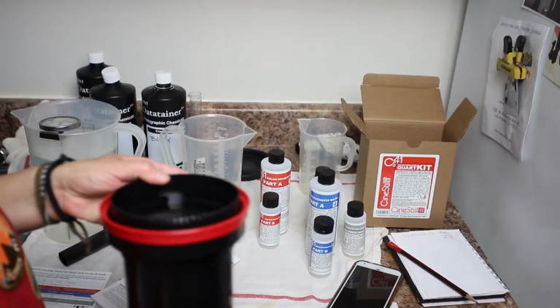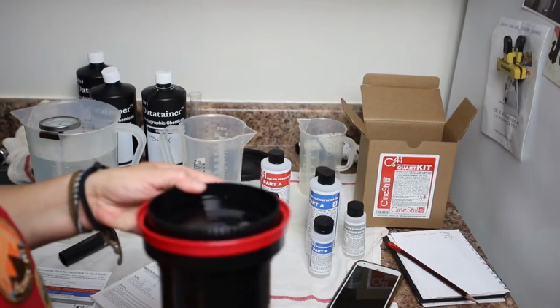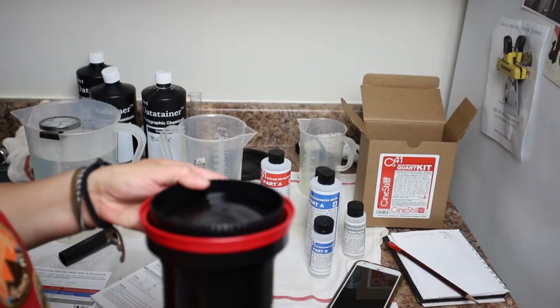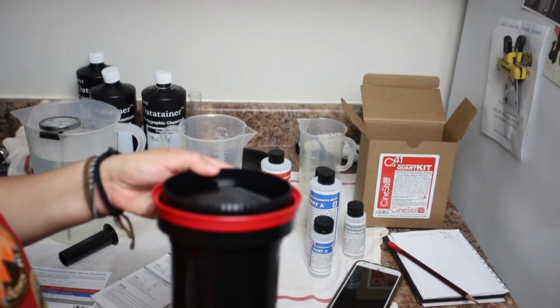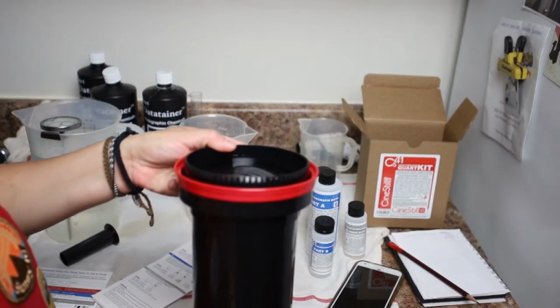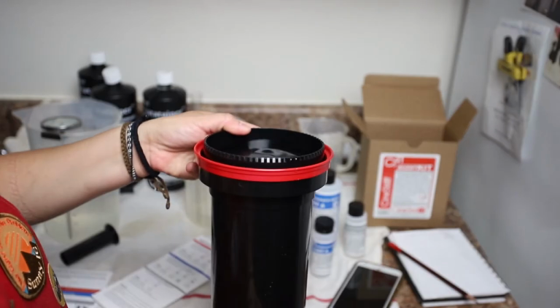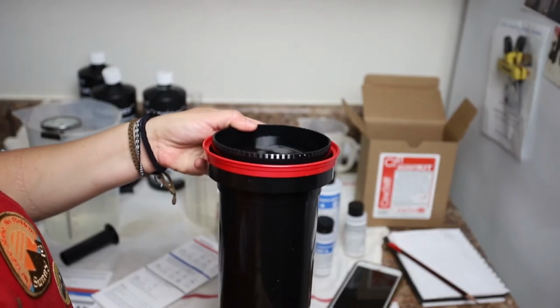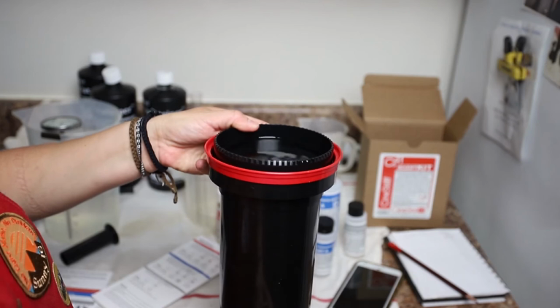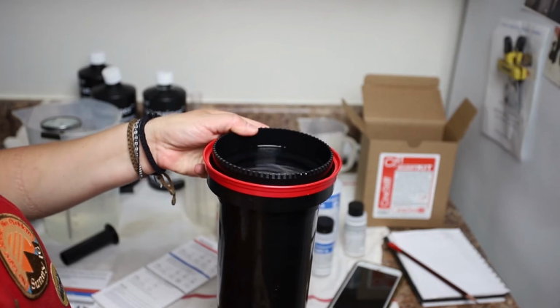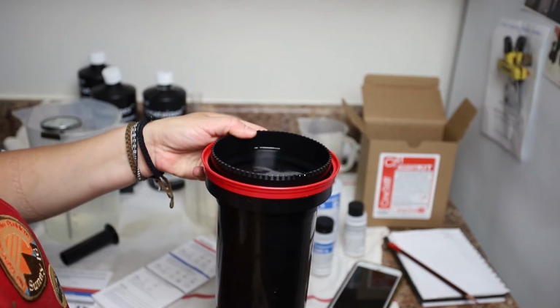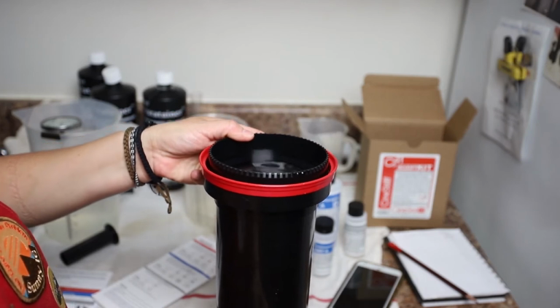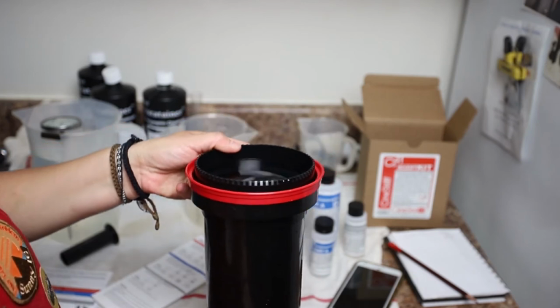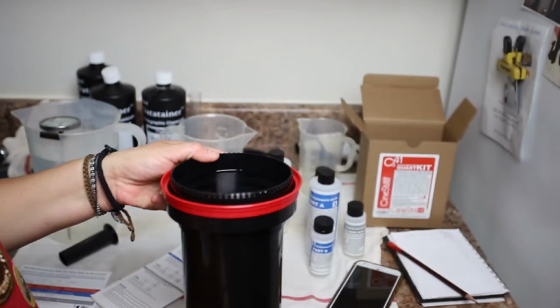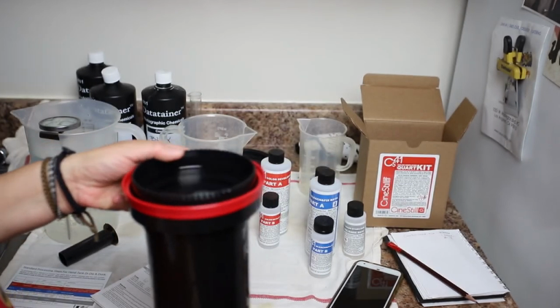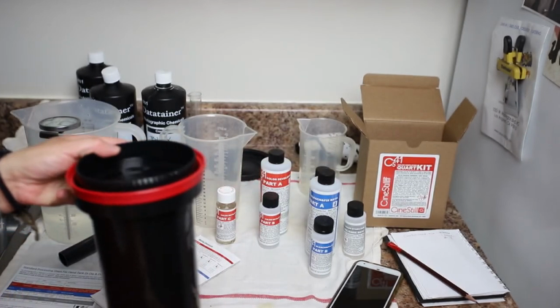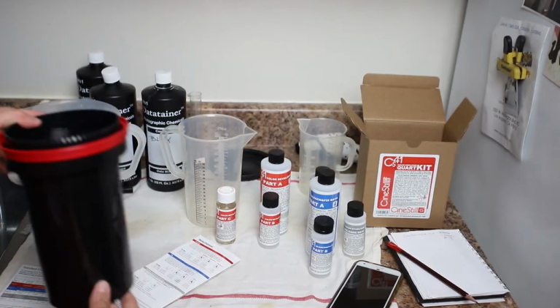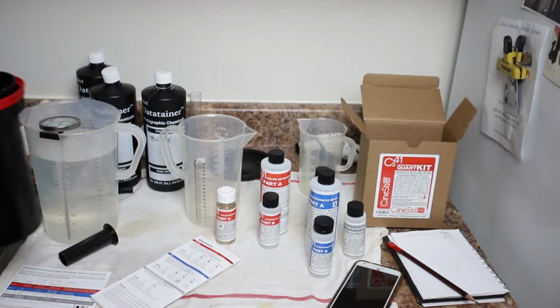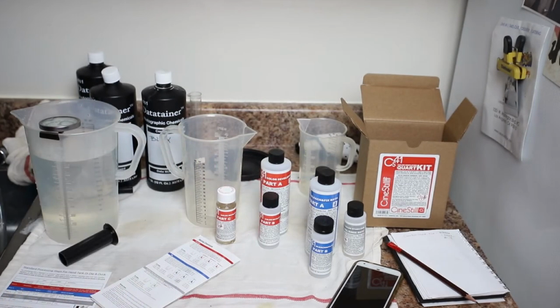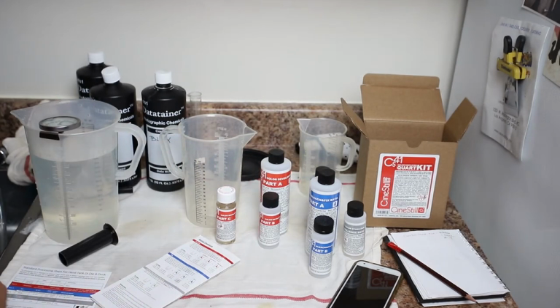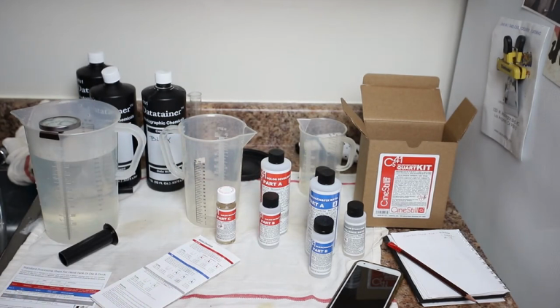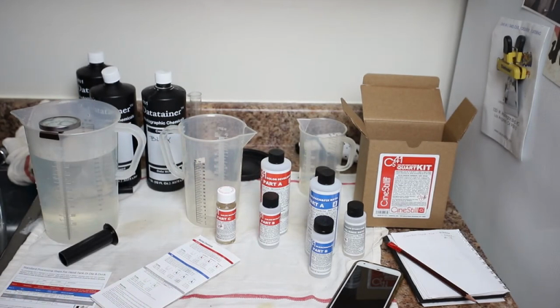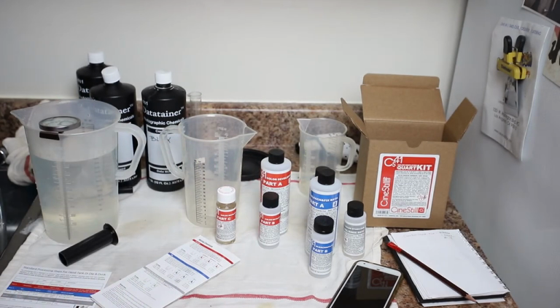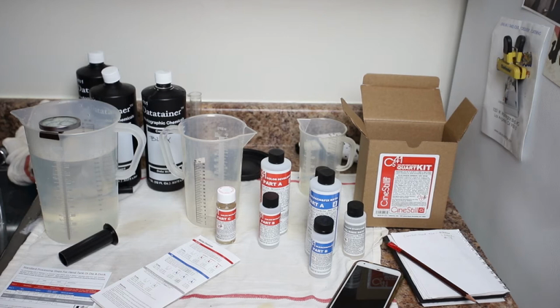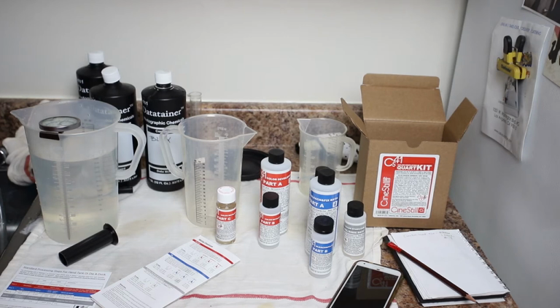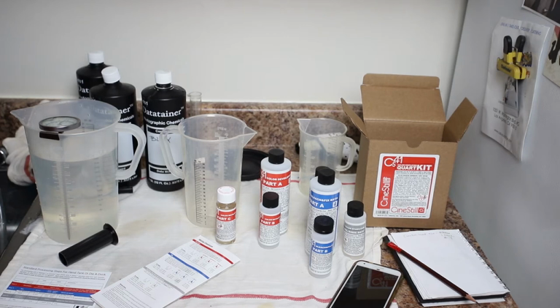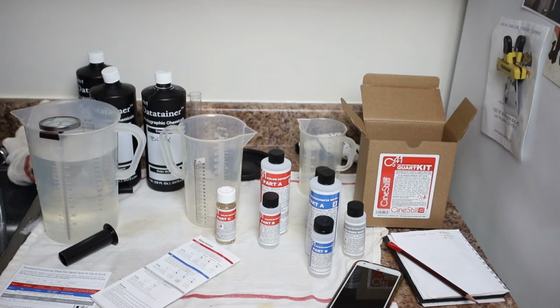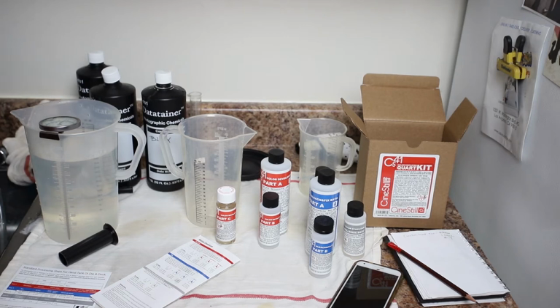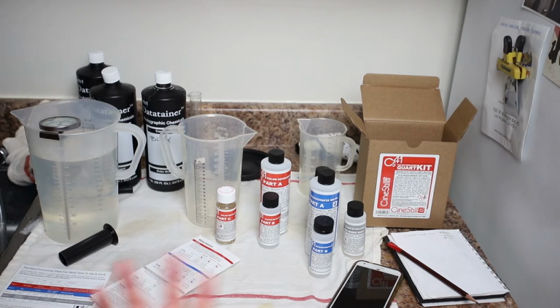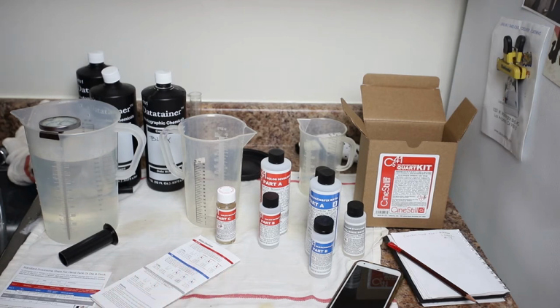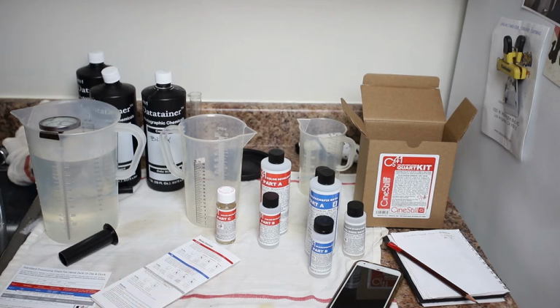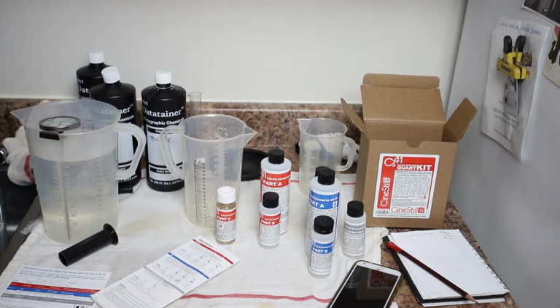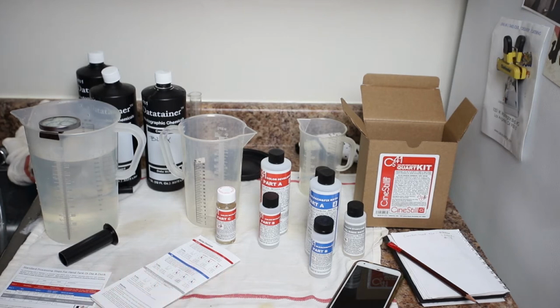I've loaded my film into my tank, and I filled it with water just to soak them. That's an optional step — if you saw my black and white developing video, you know that I do like to pre-soak the film.